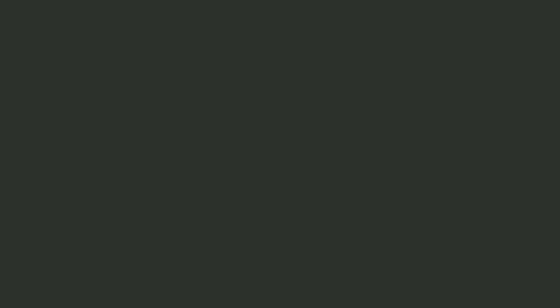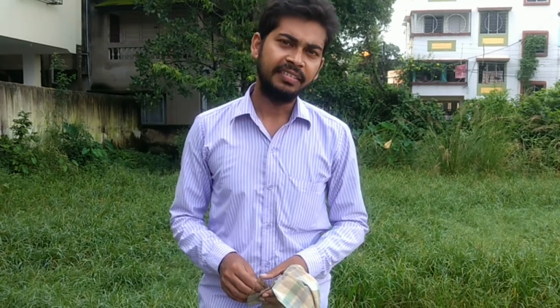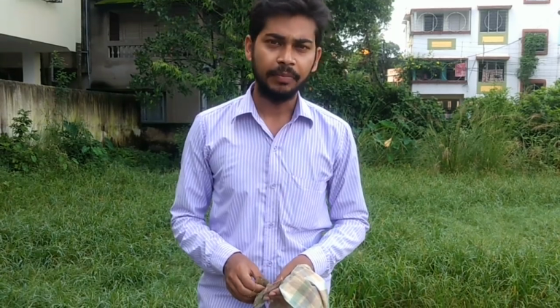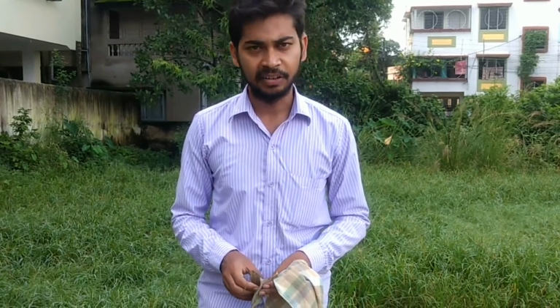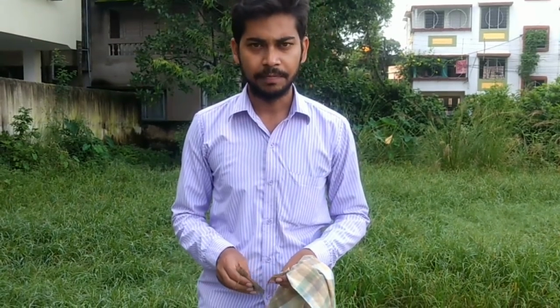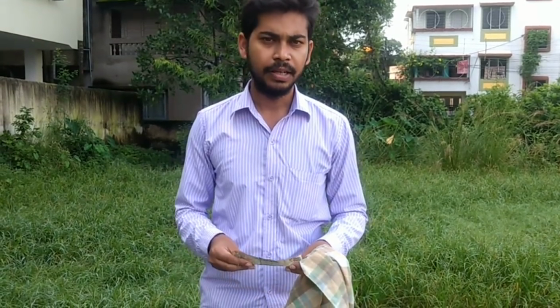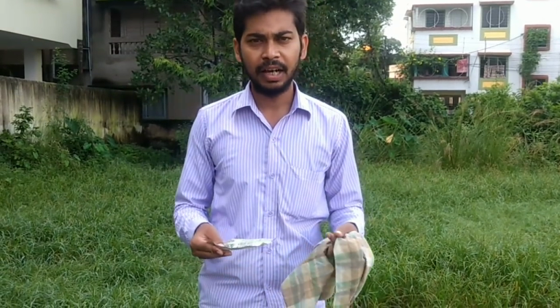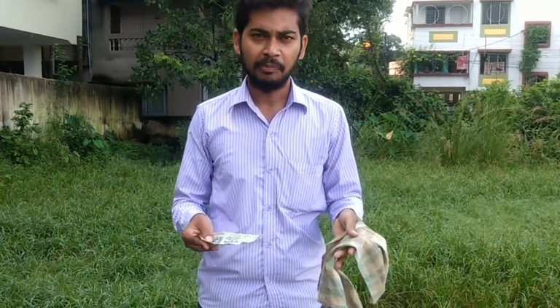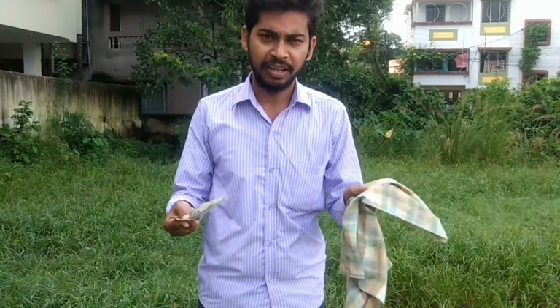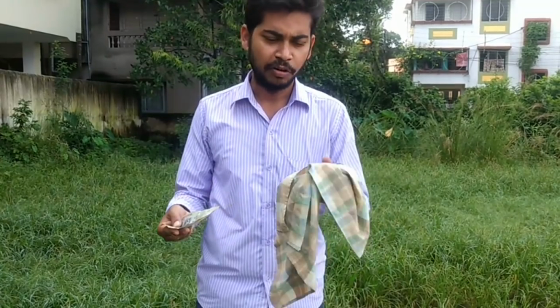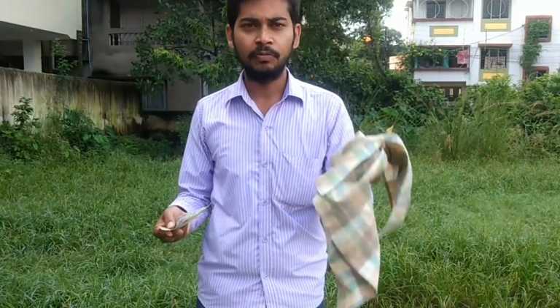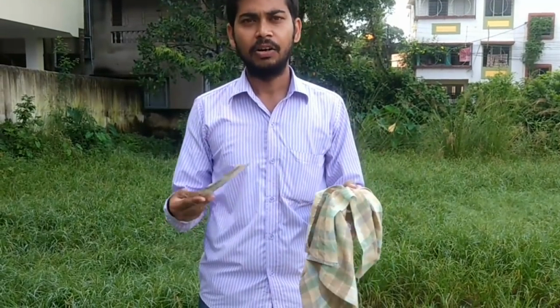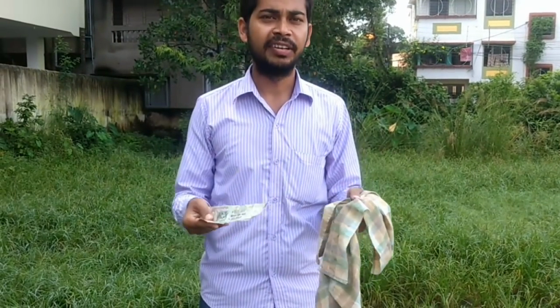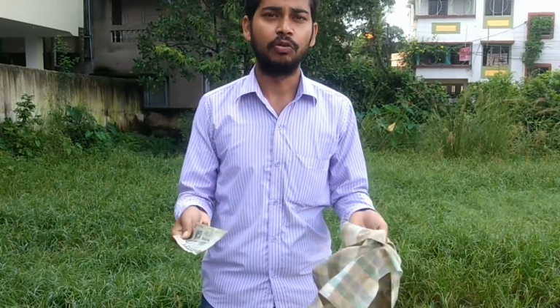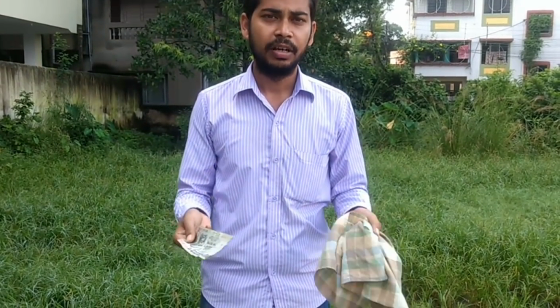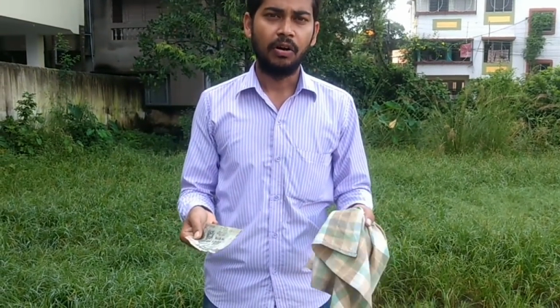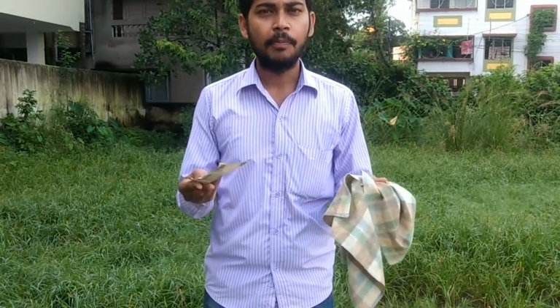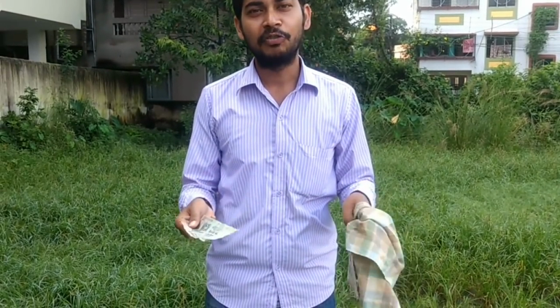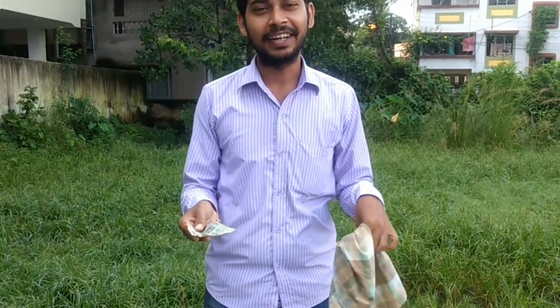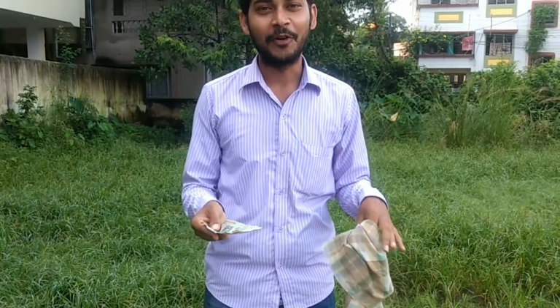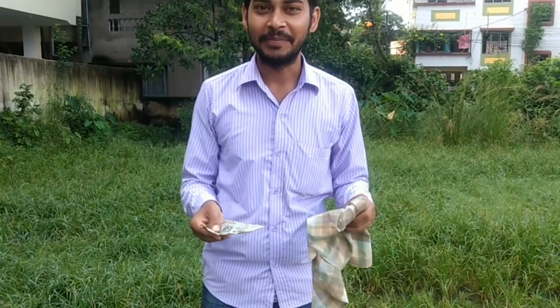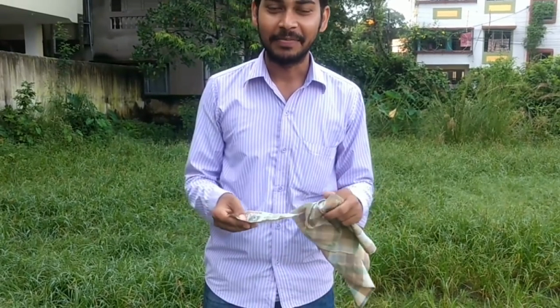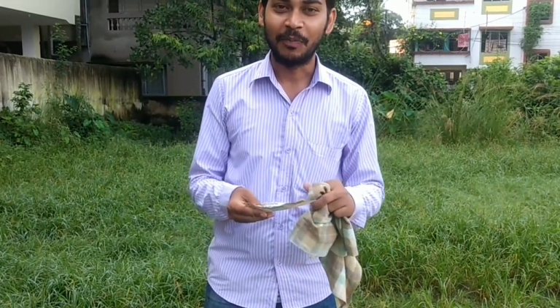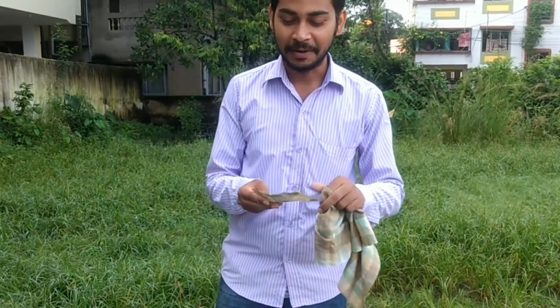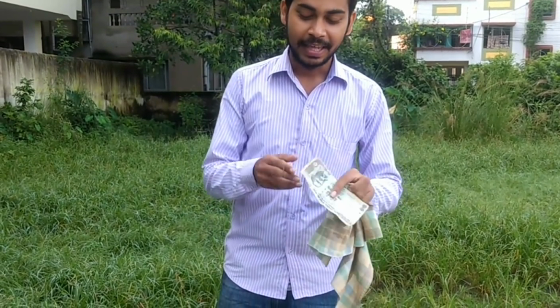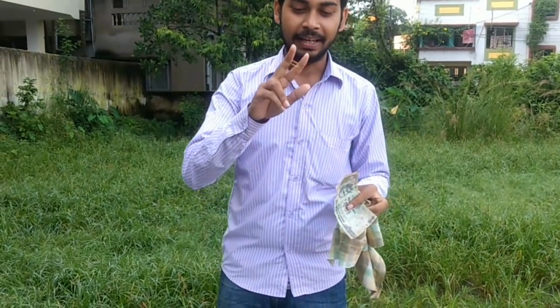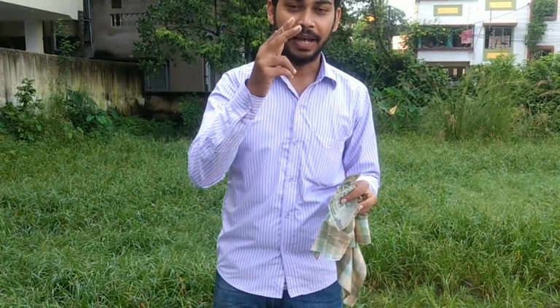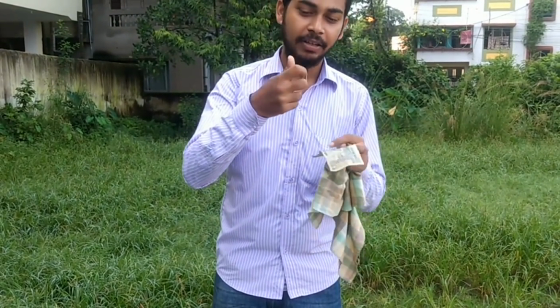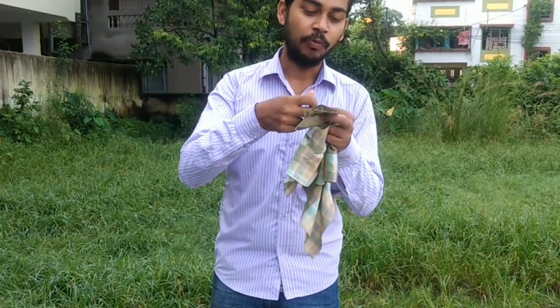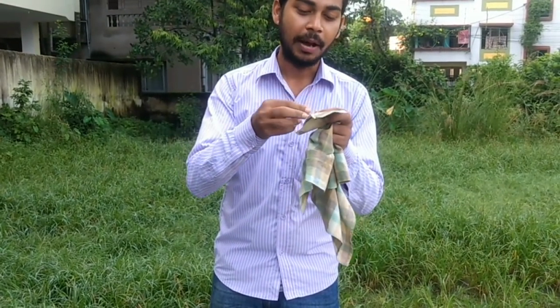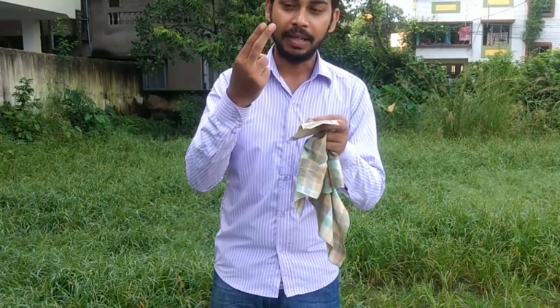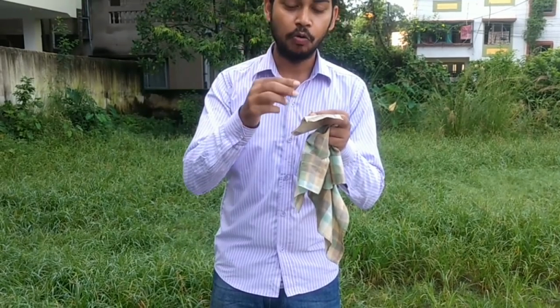How can you learn magic? This way — let's learn magic. And the secret is magic. The magic is a rubber band, which you can slip onto two fingers.